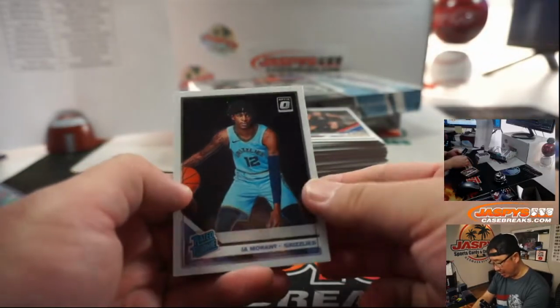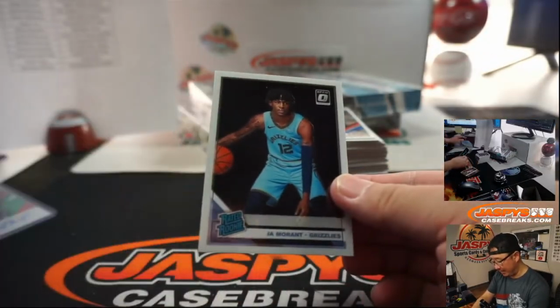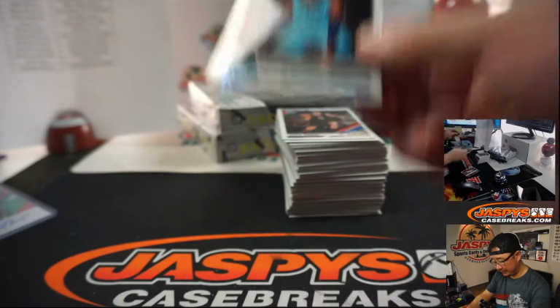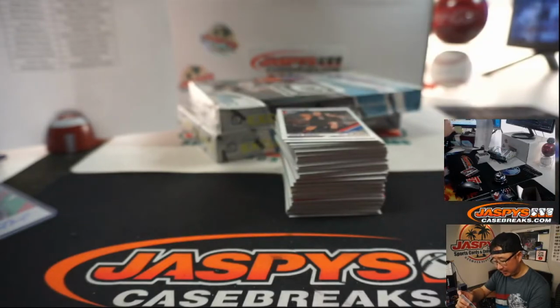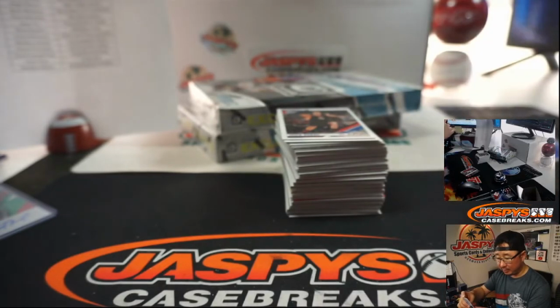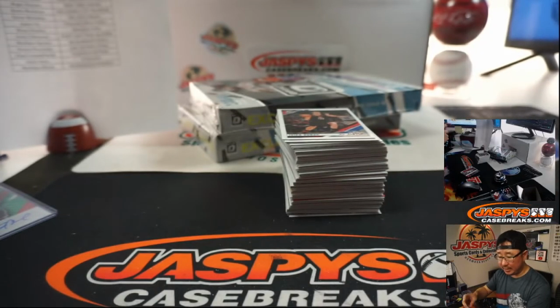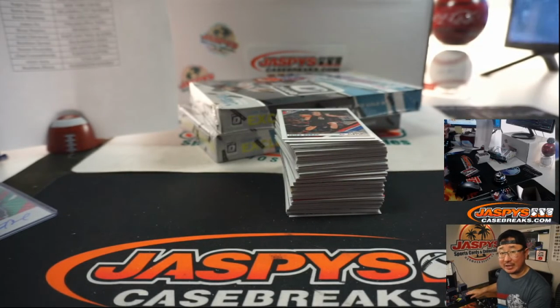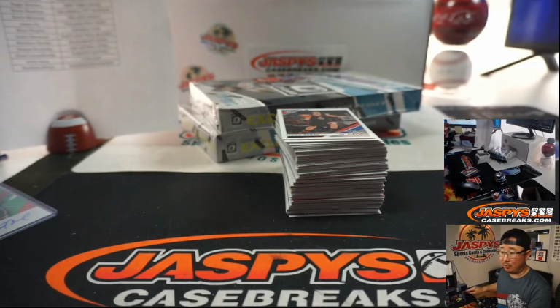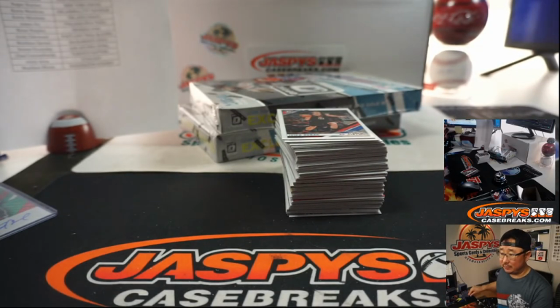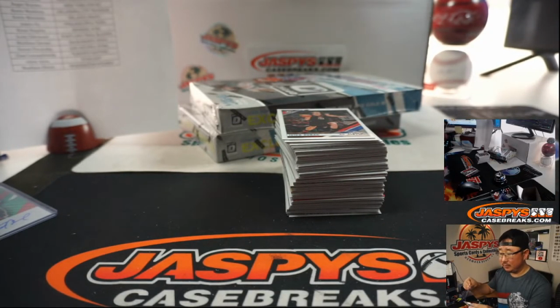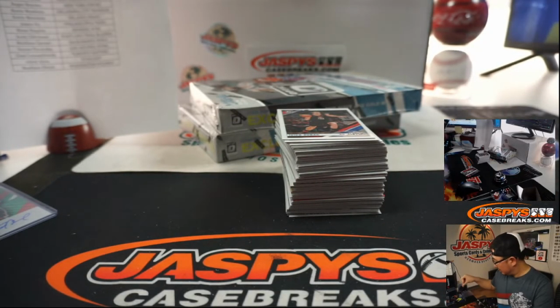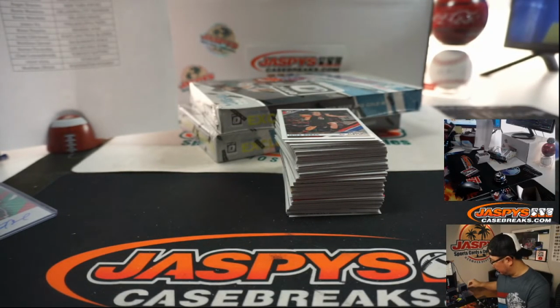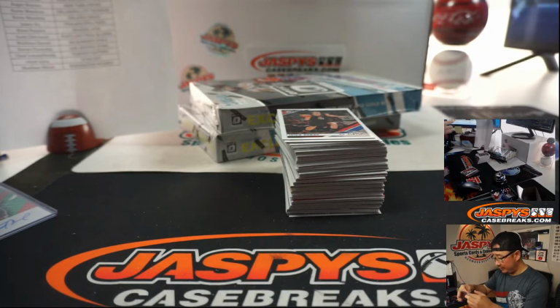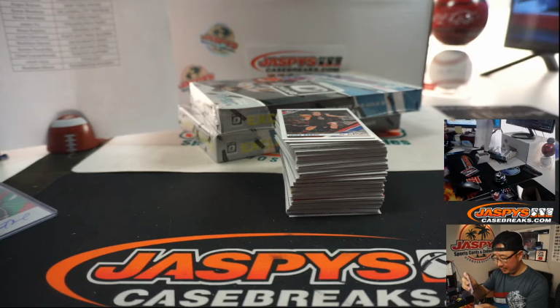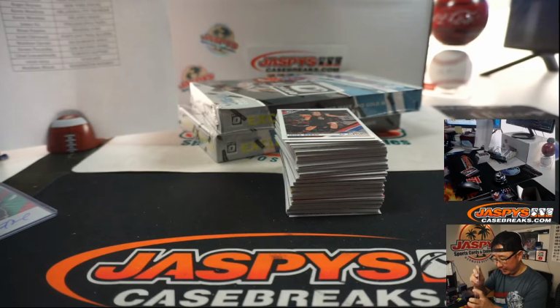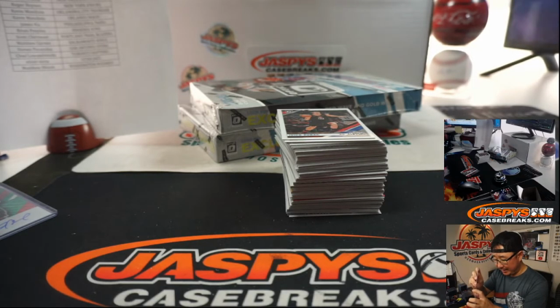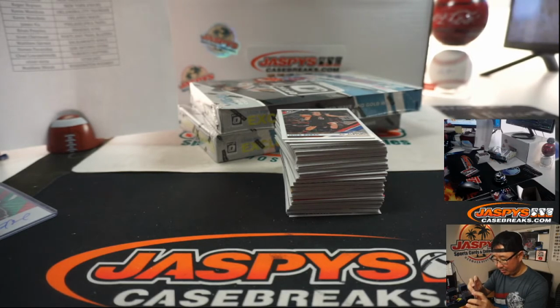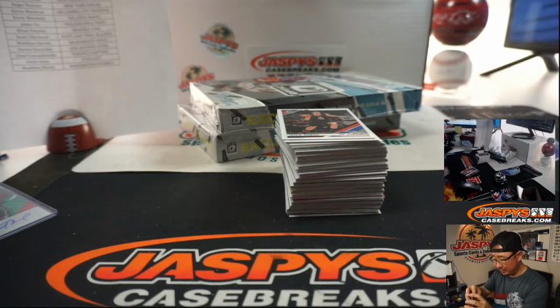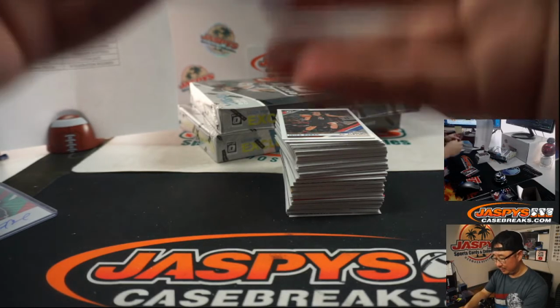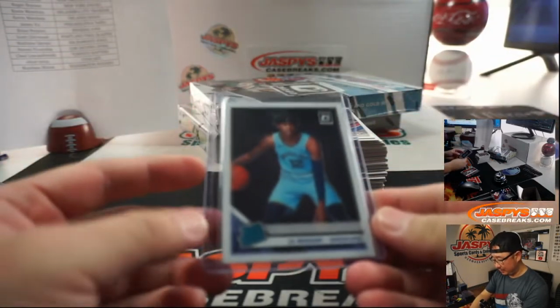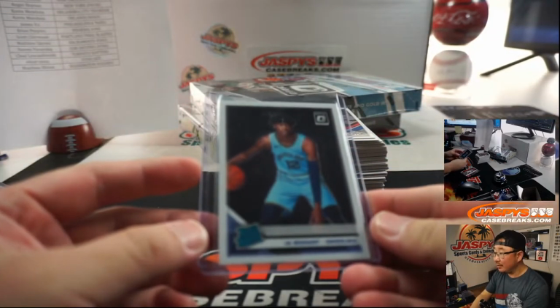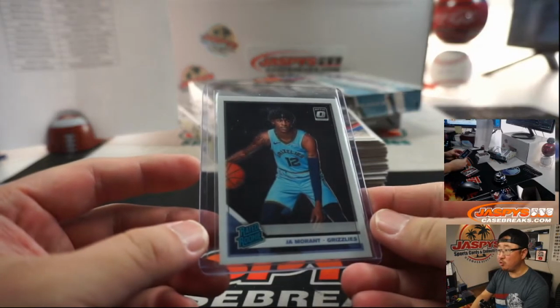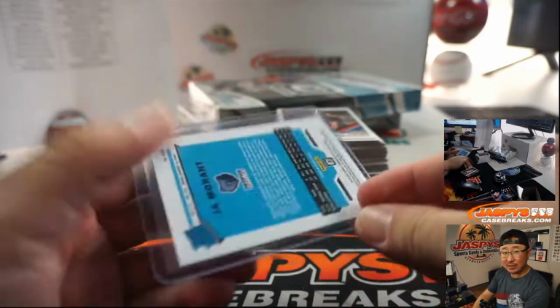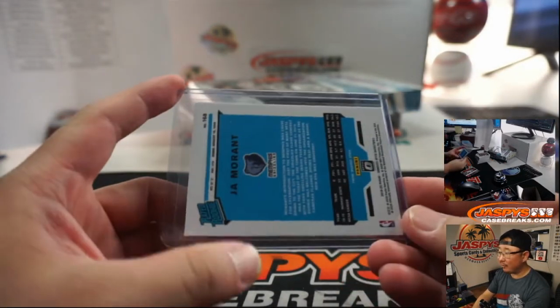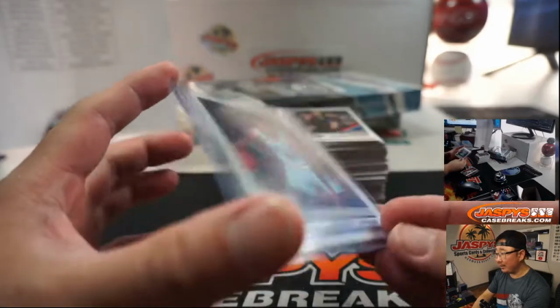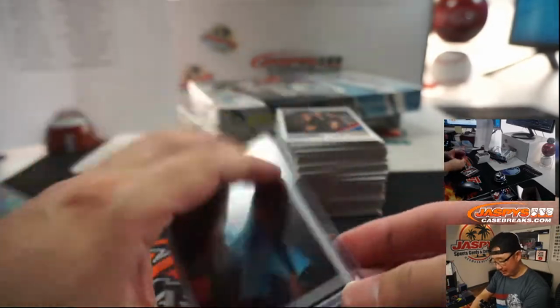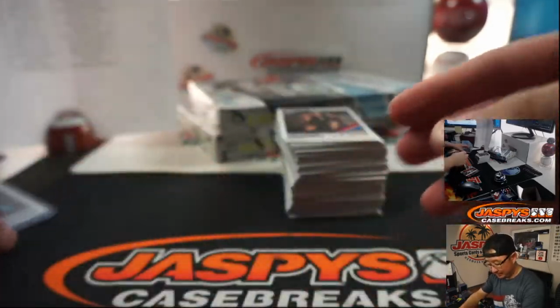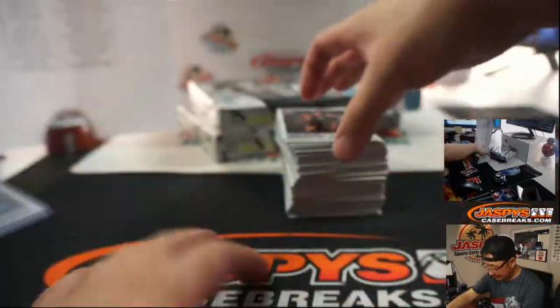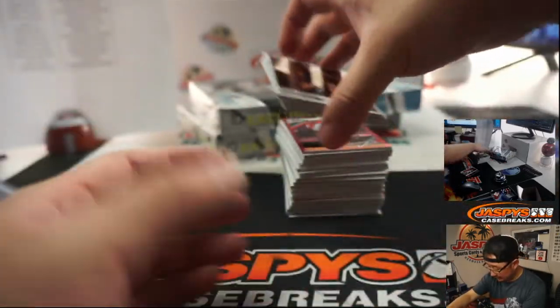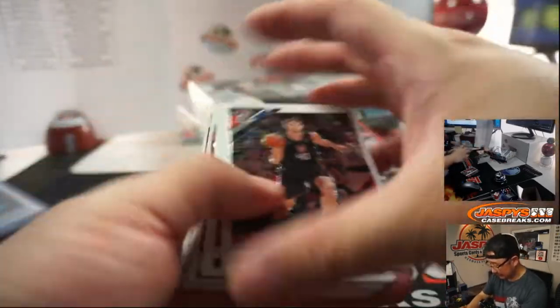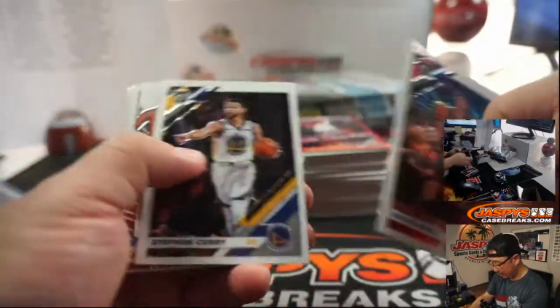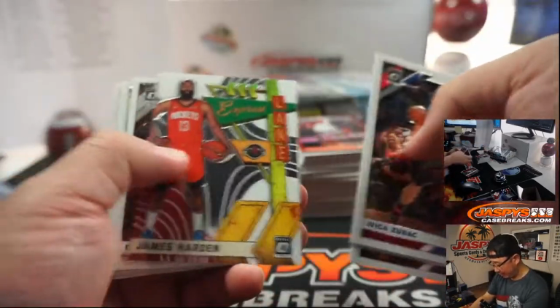Ooh, autograph — Gary Clark, Rockets. That will be for Russ with the Rockets. Jaspi's CaseBreaks.com was up, but Jaspi's.com was down, and people weren't able to check out — thankfully it didn't last too long. There's Ja Morant, base, Grizz — that'll be for Scott Blackwell. Postmates was down for a little bit; people went hungry for an hour.